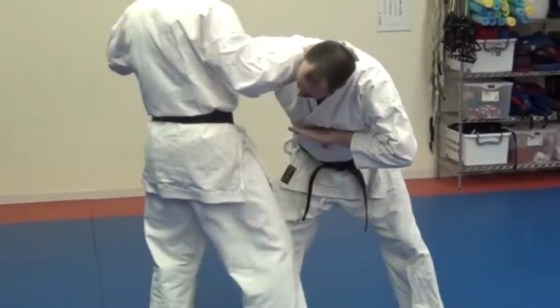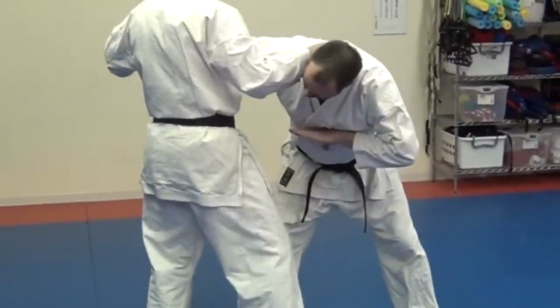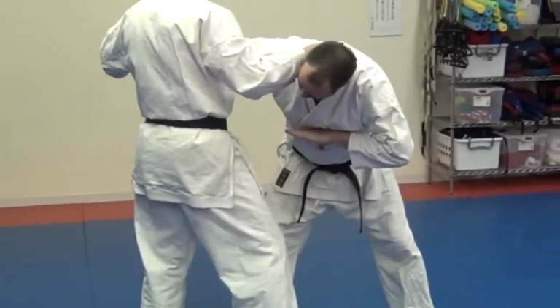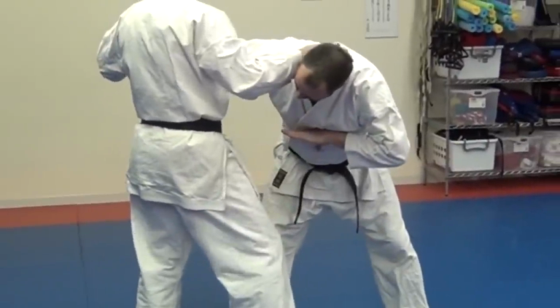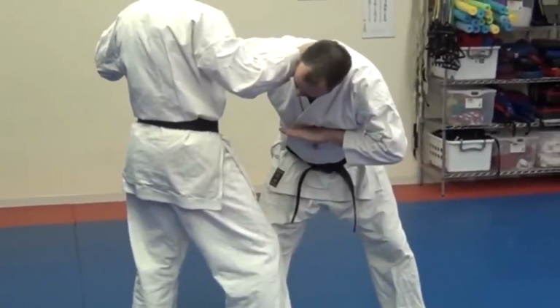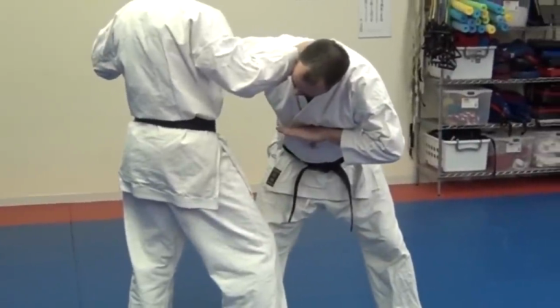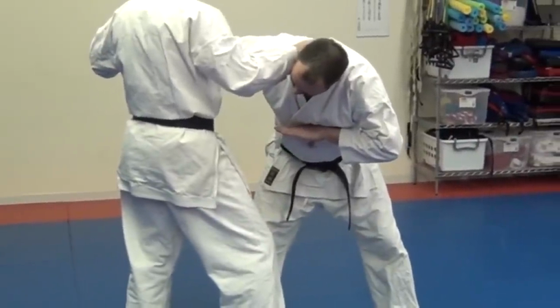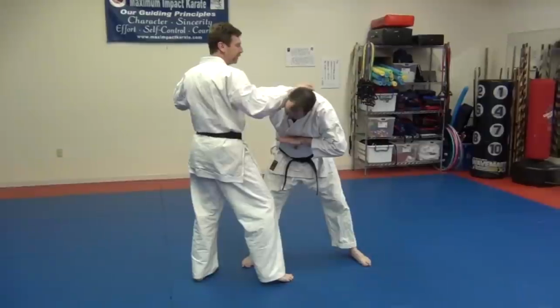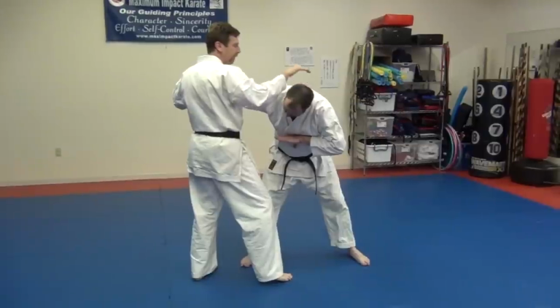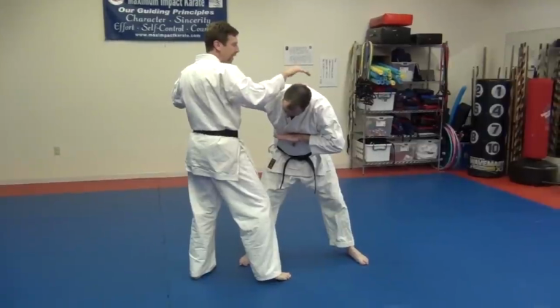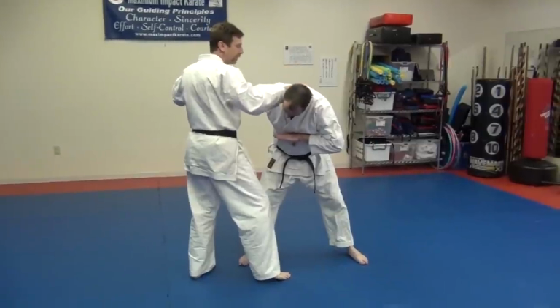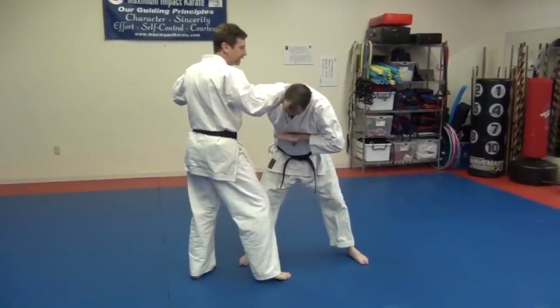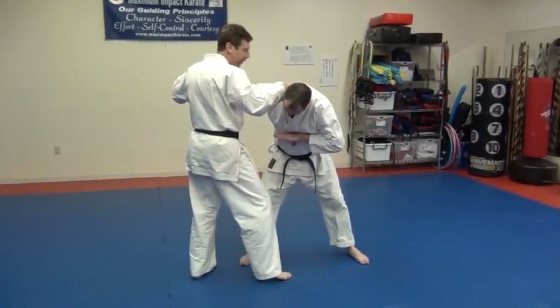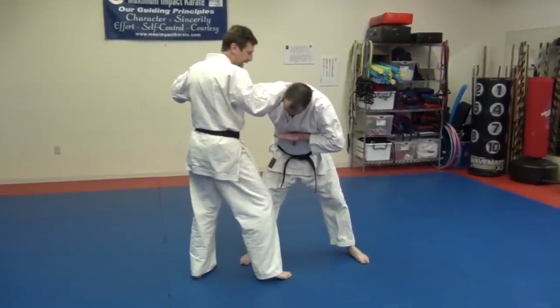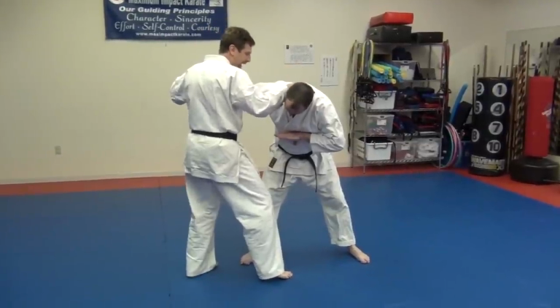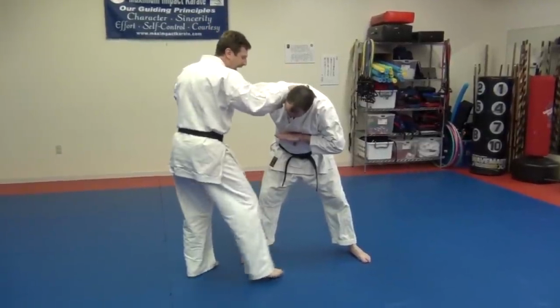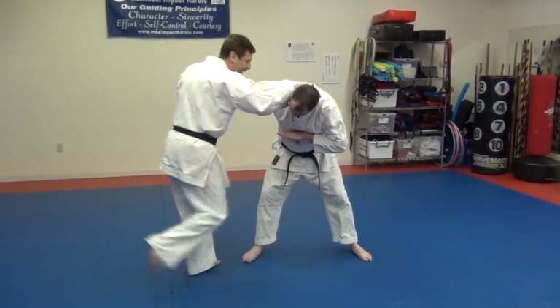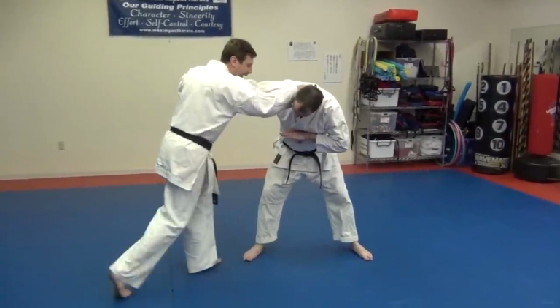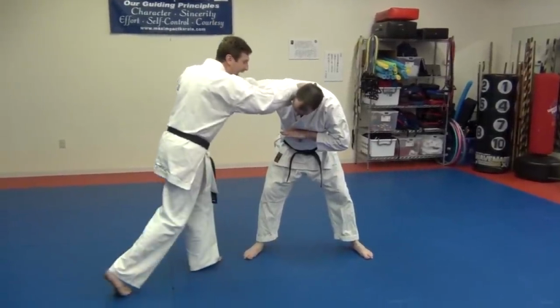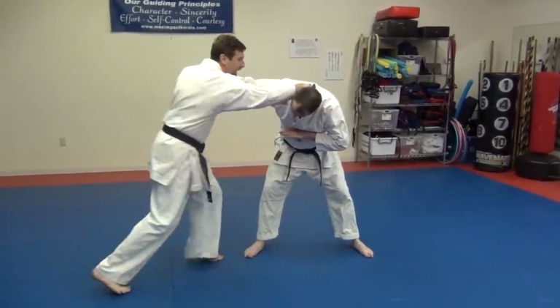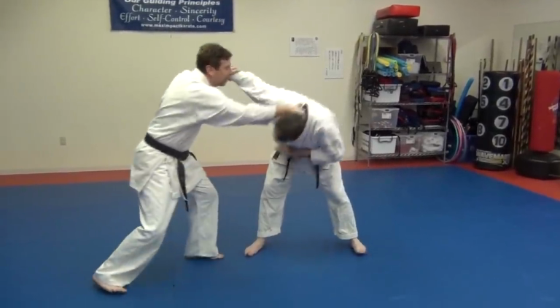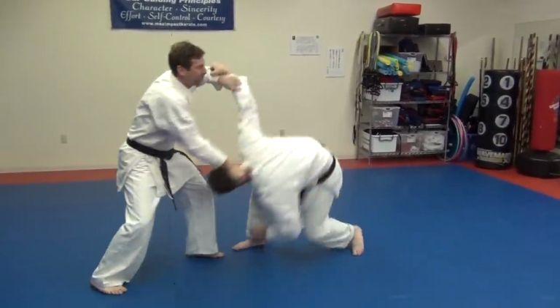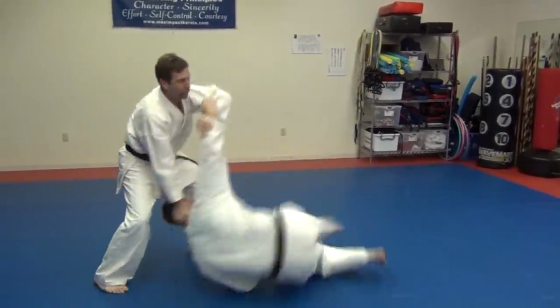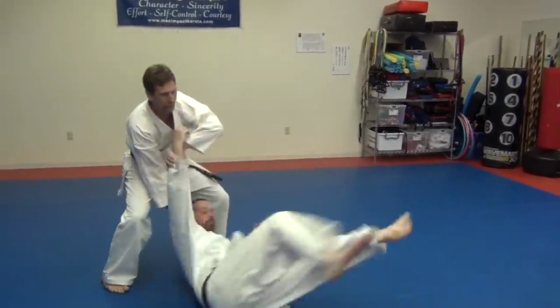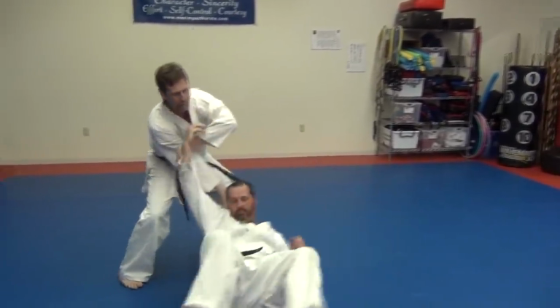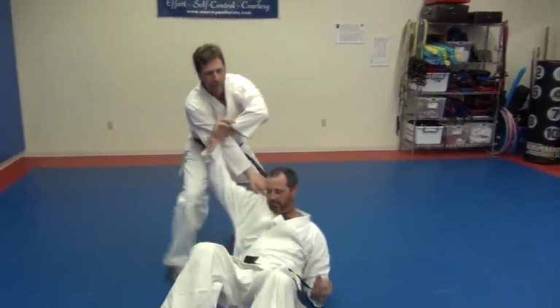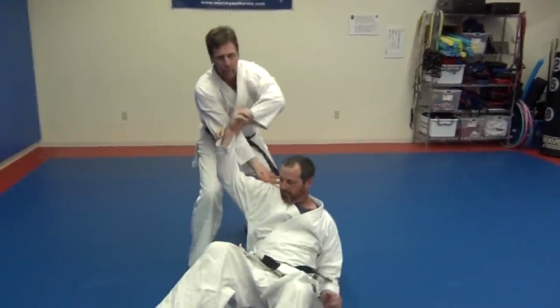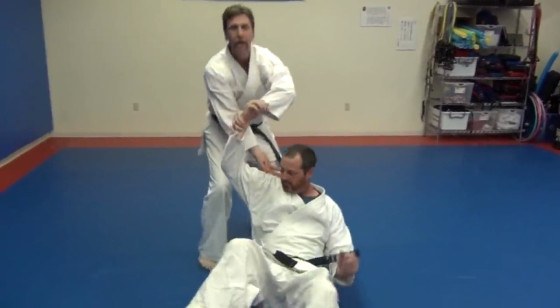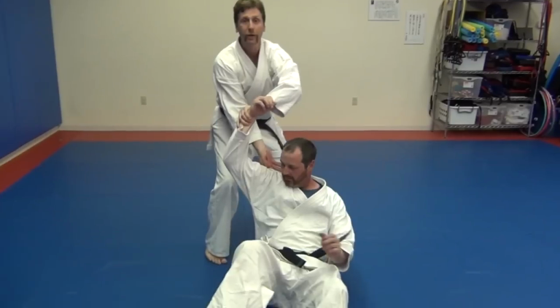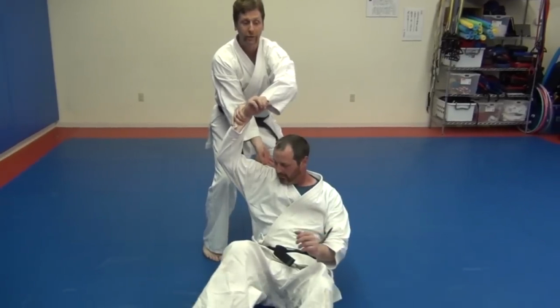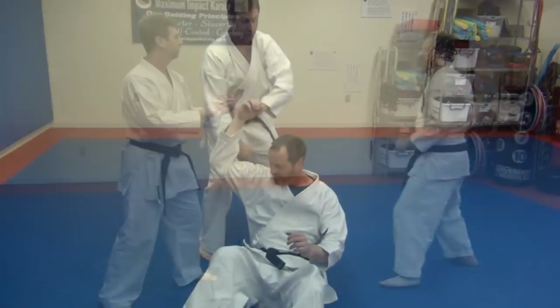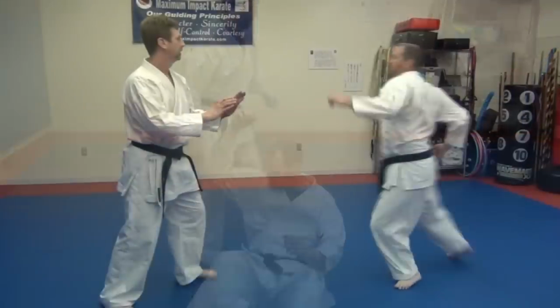The next step is a takedown. From here, I'm going to continue to push his head down as I step back, and I'm just going to rotate him around this way so he turns down to the ground.